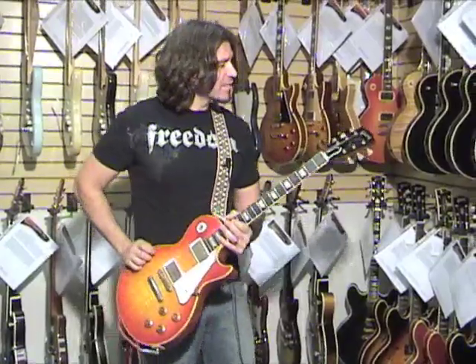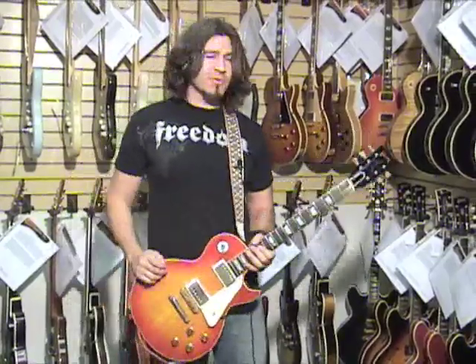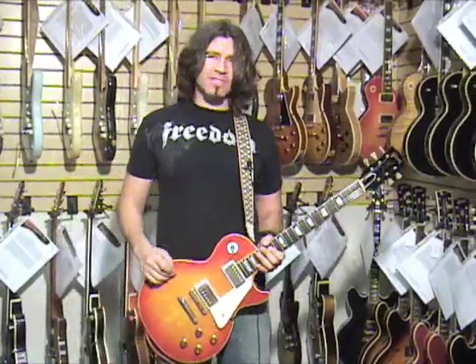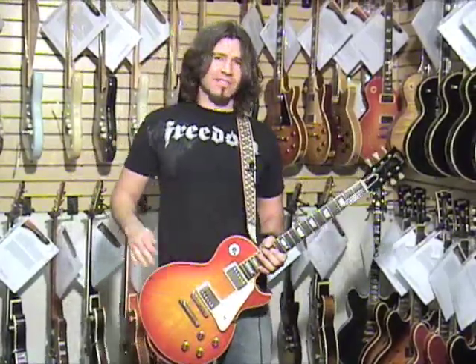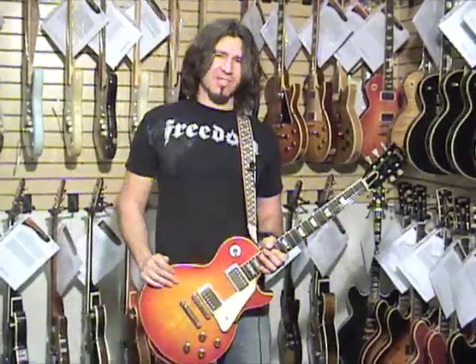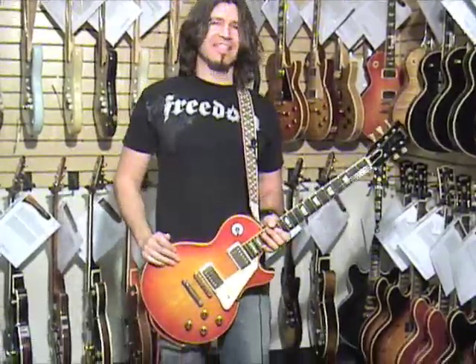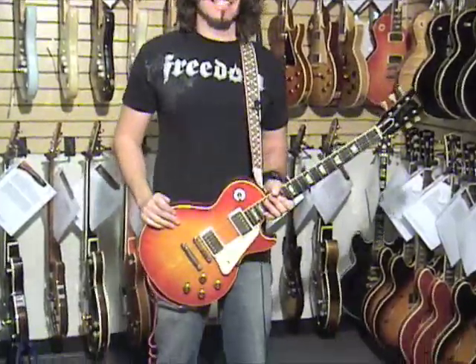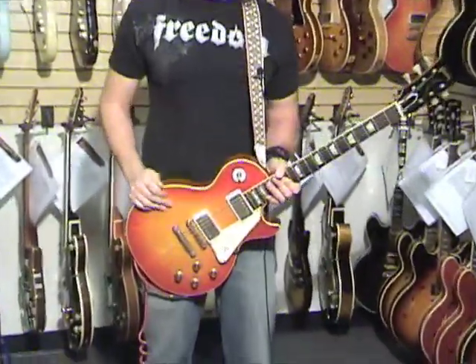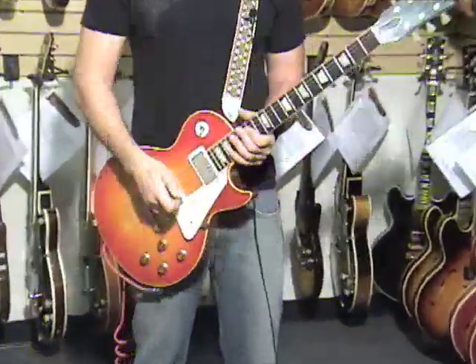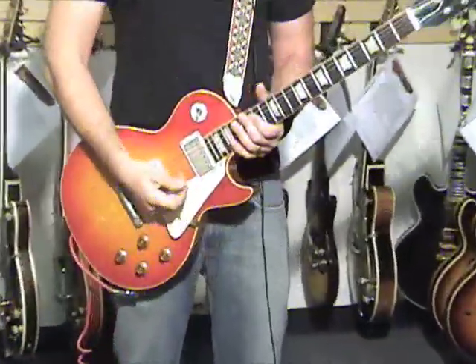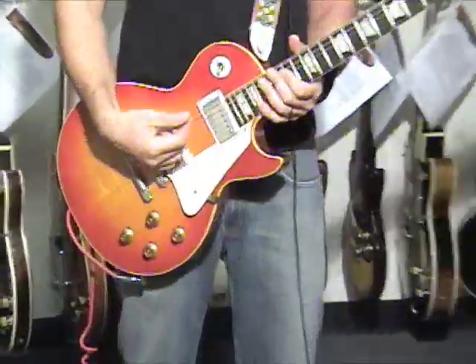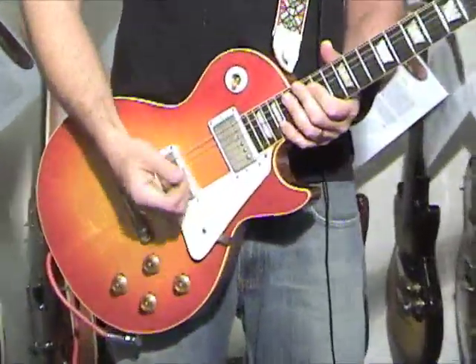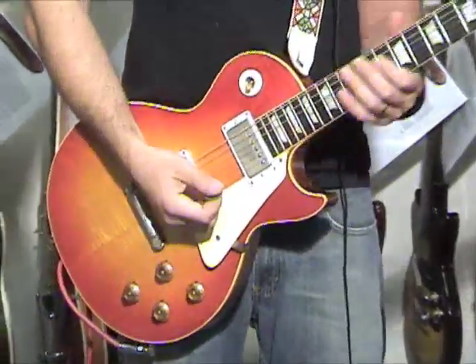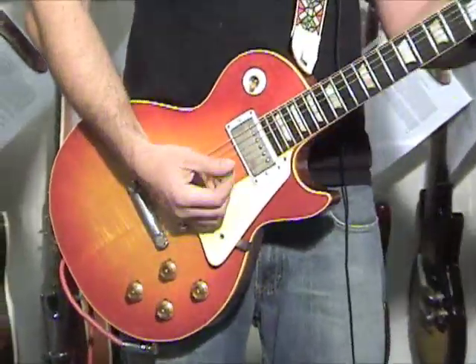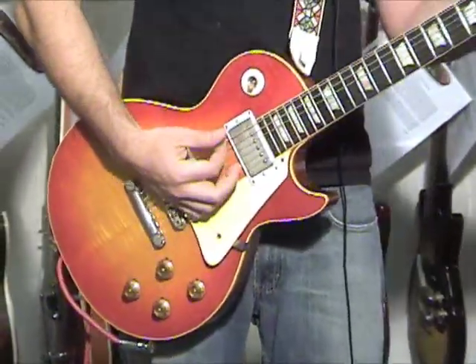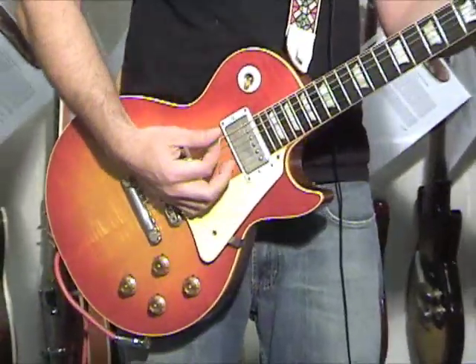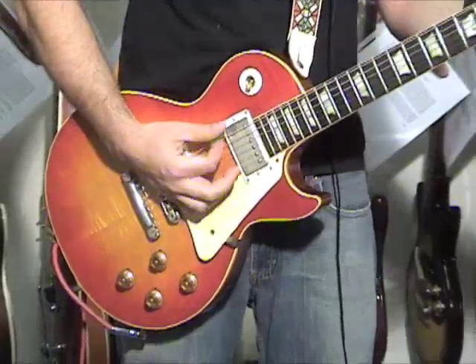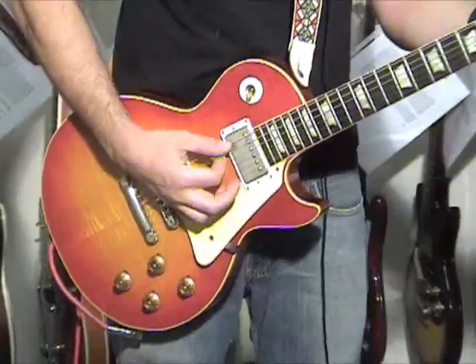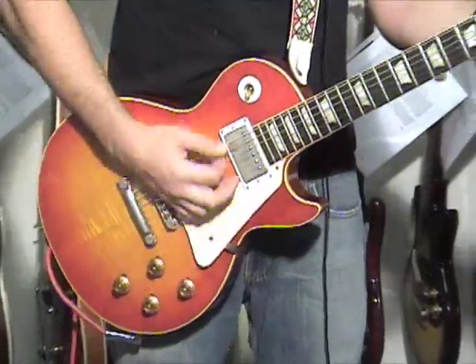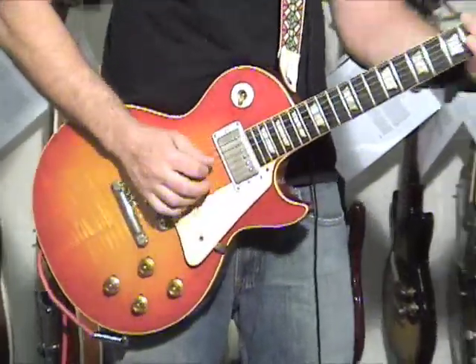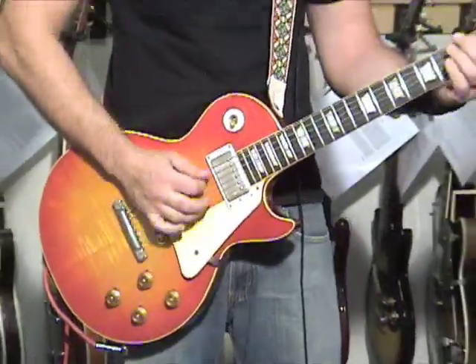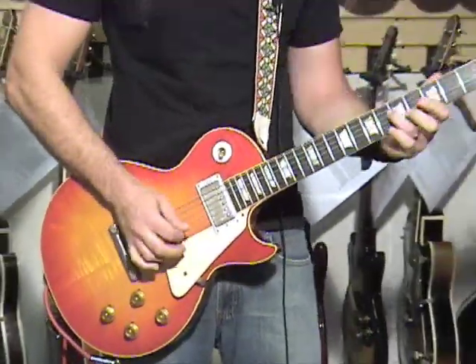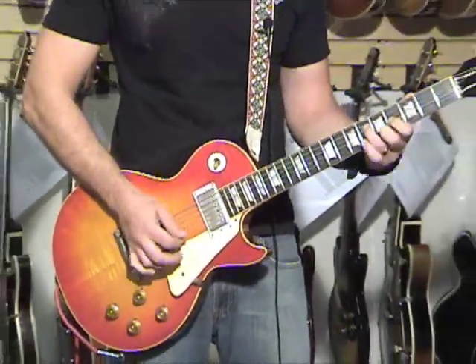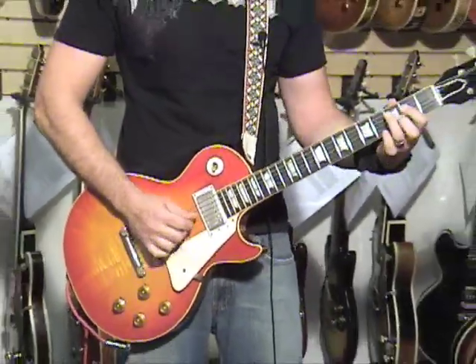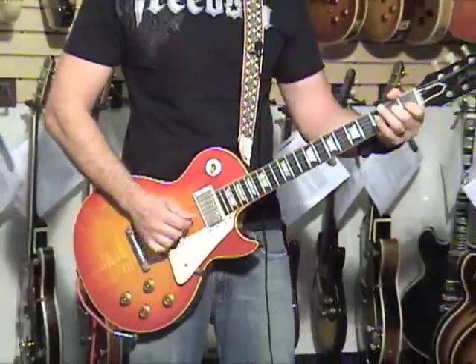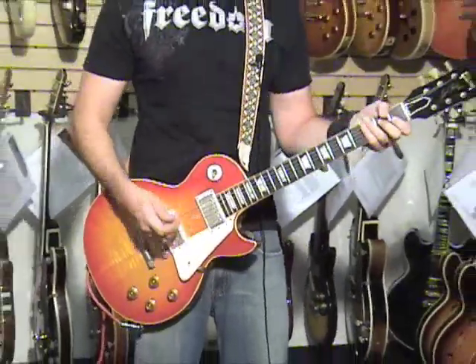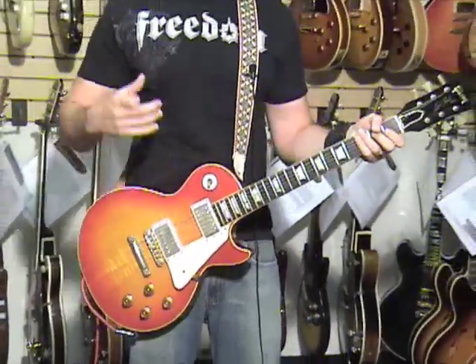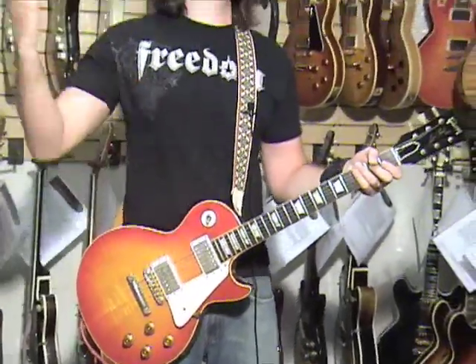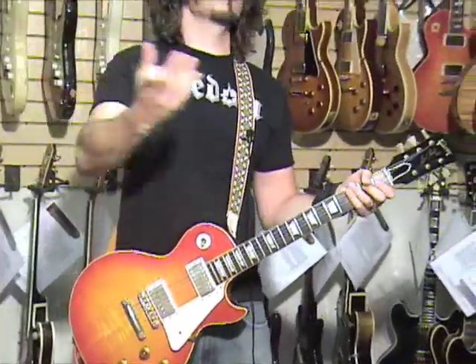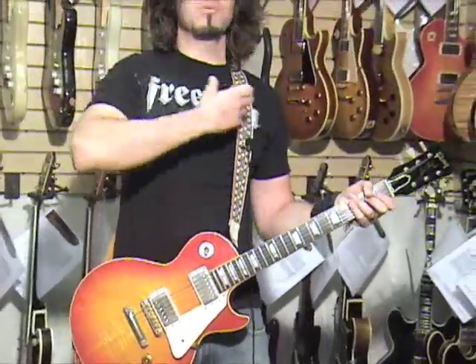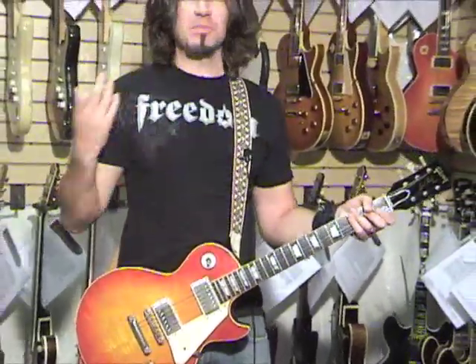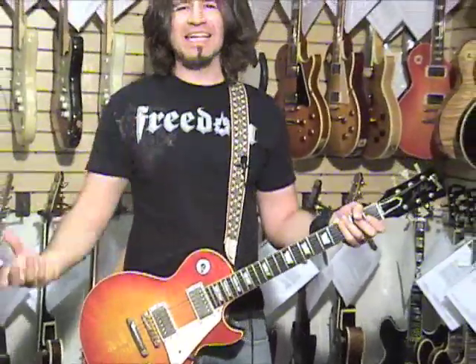Today we're calling this guitar Lucky. This is Lucky. Lucky is lucky to be played today, because it's what all these guitars want — they want to be played.